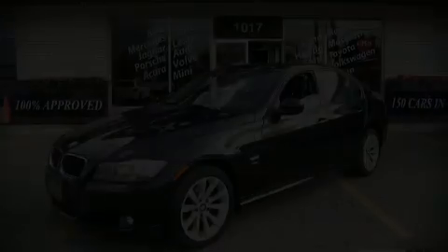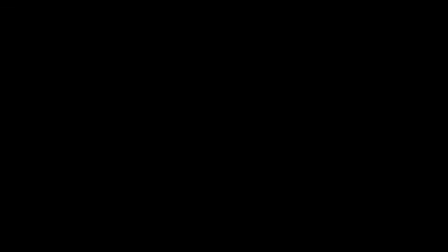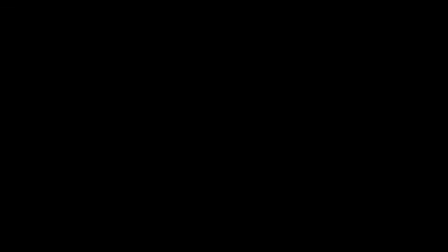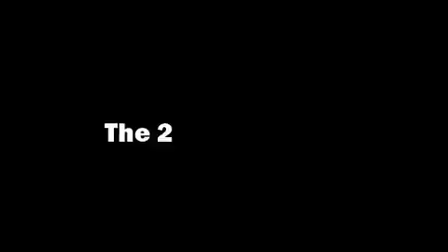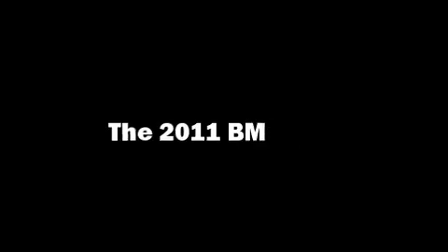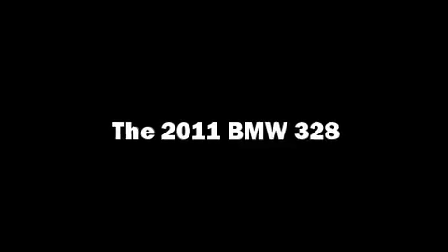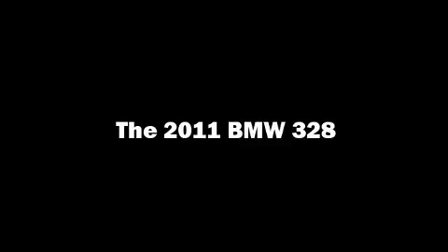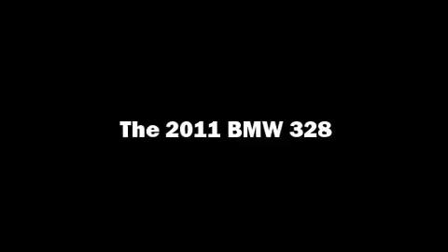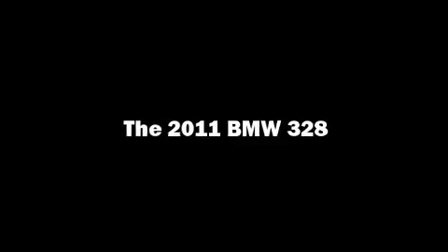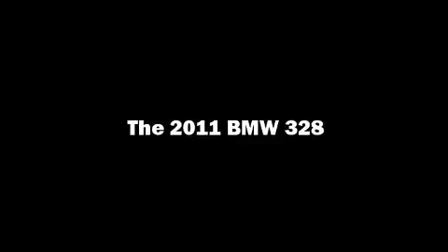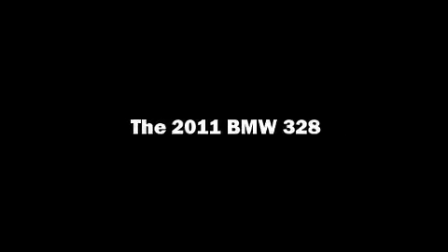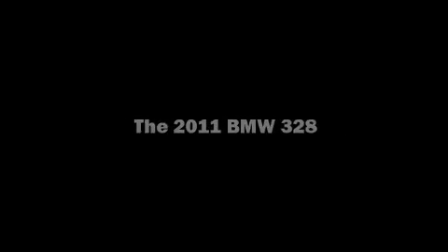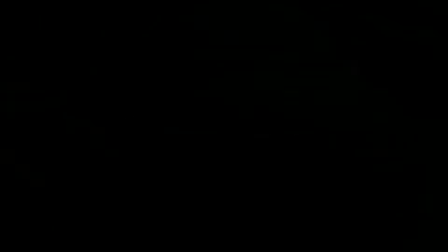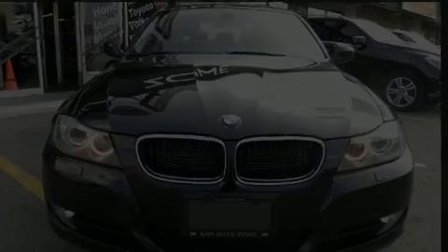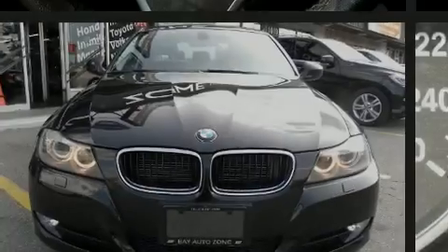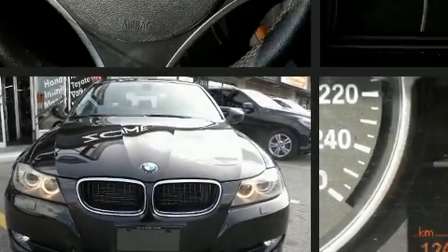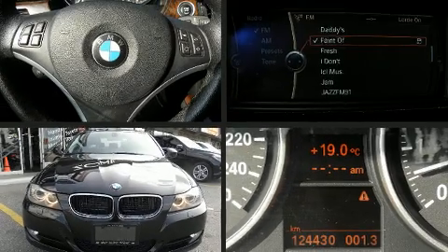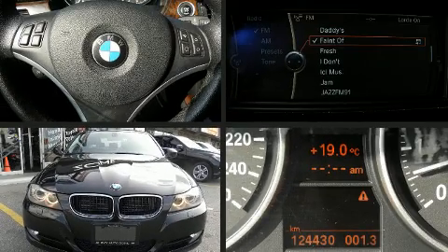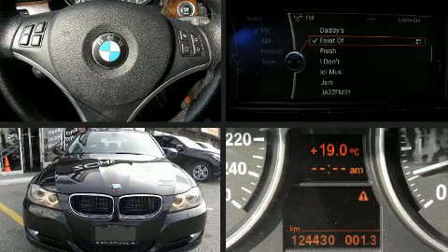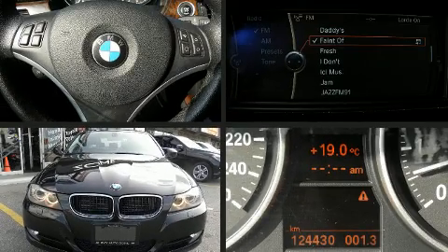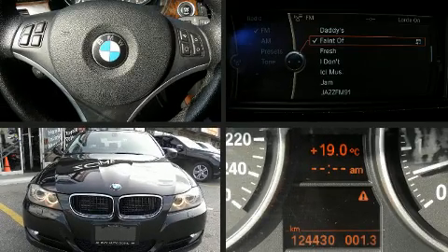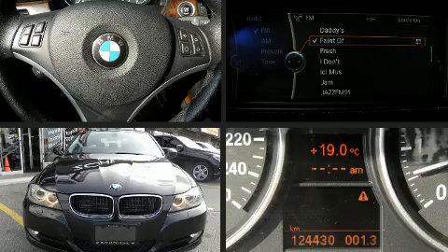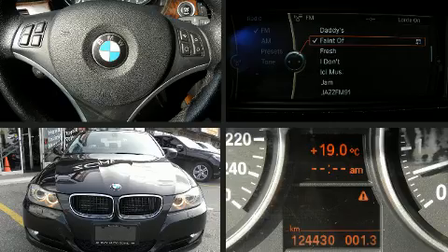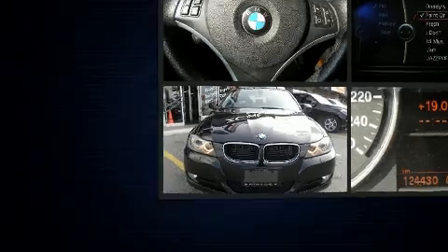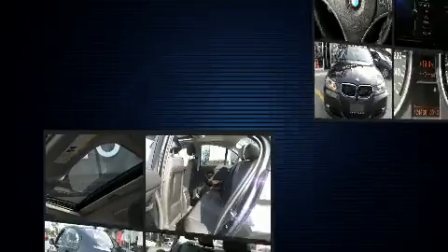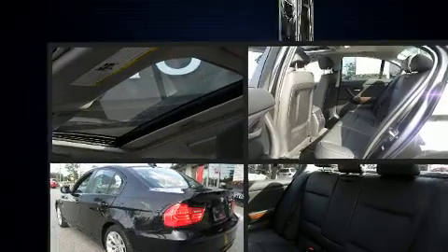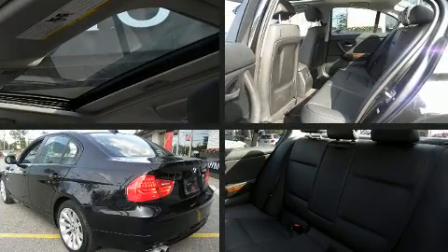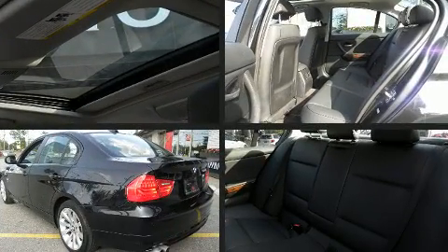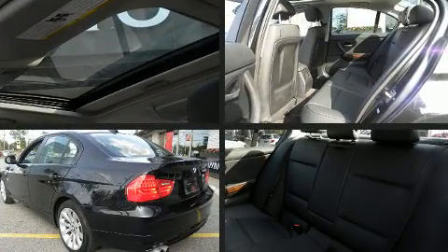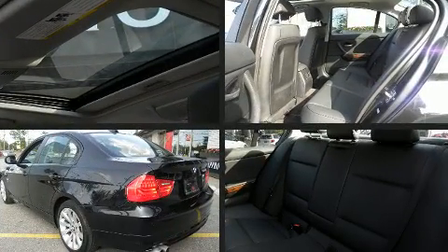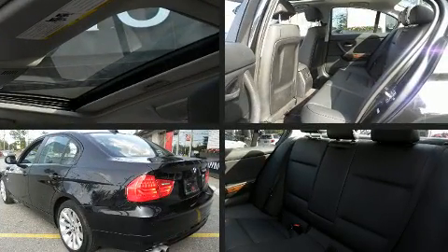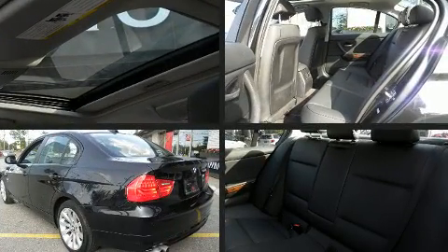The 2011 BMW 328i. It features a standard transmission, all-wheel drive, and a 3-liter six-cylinder engine.